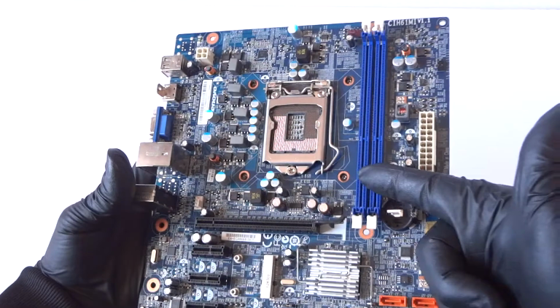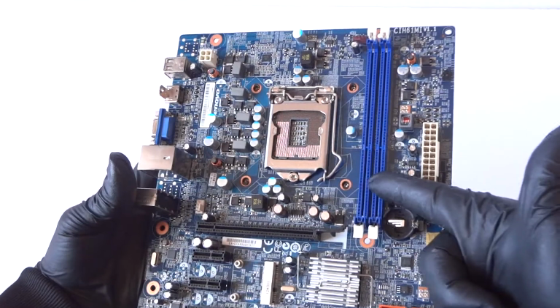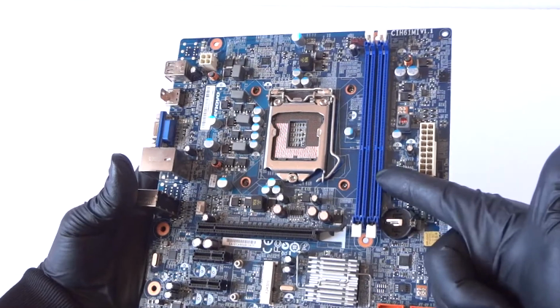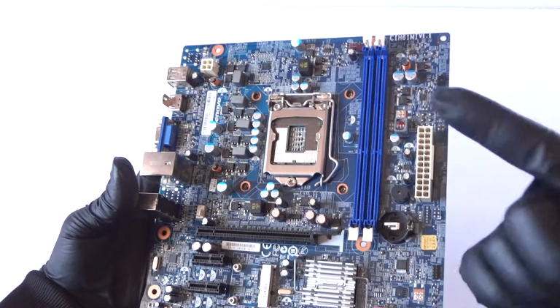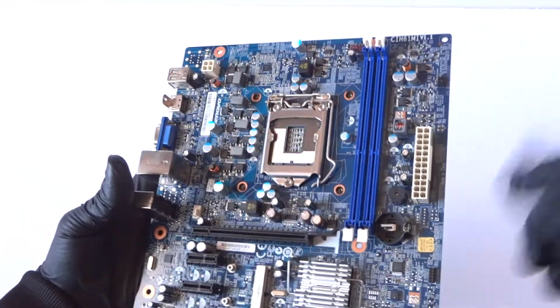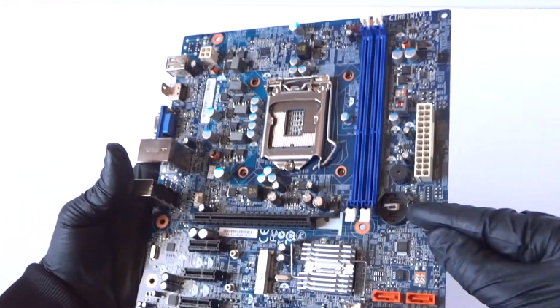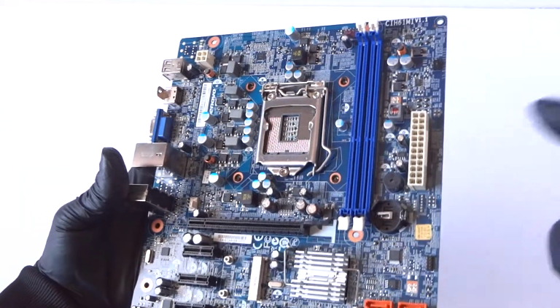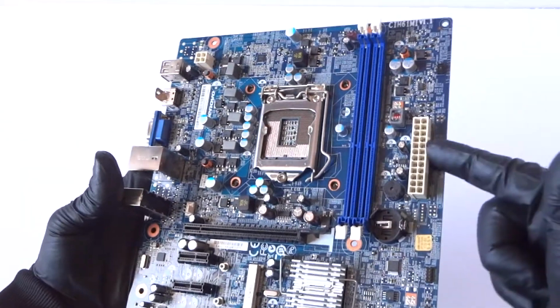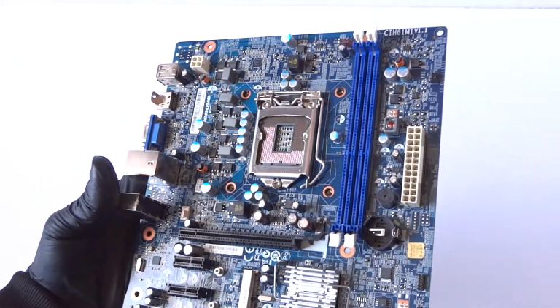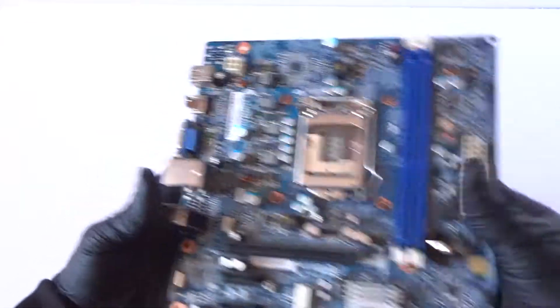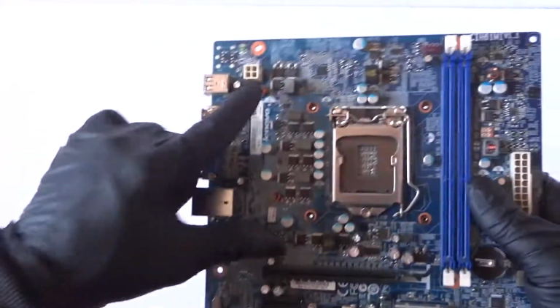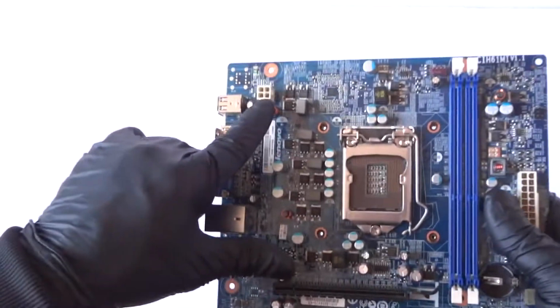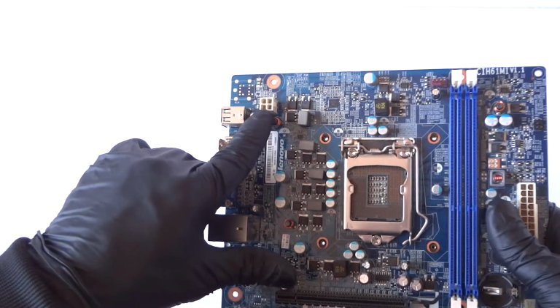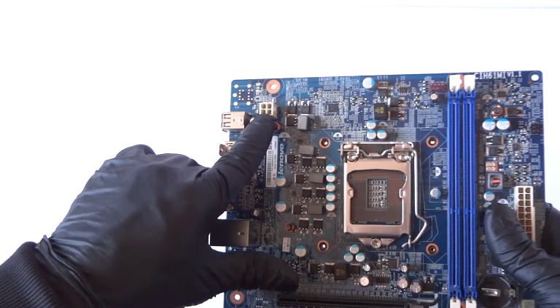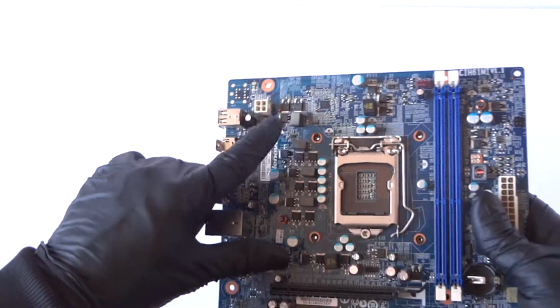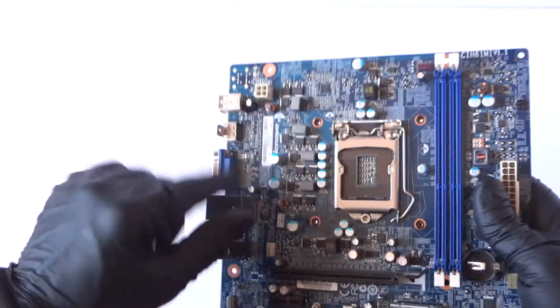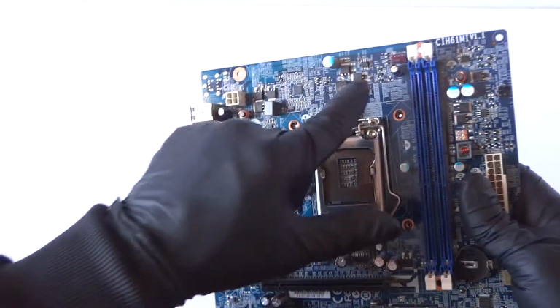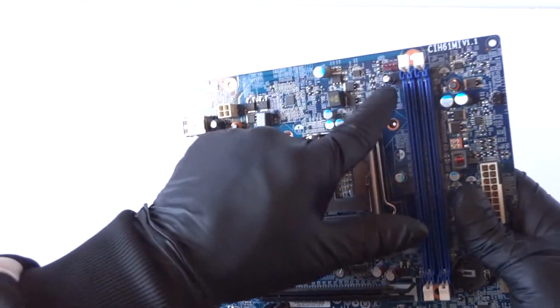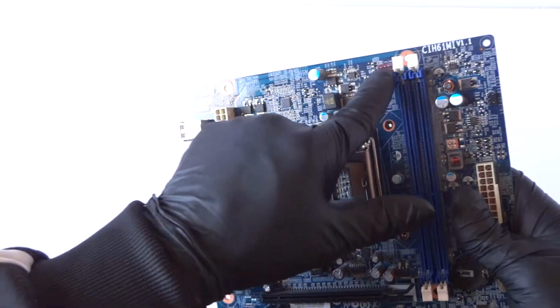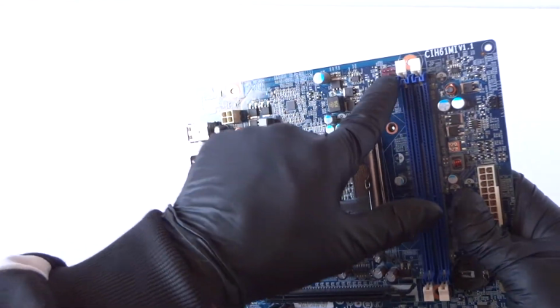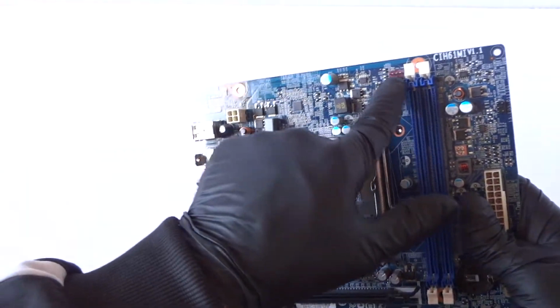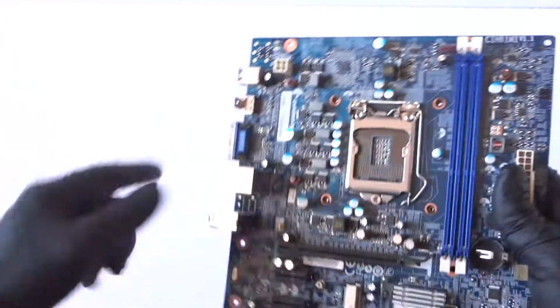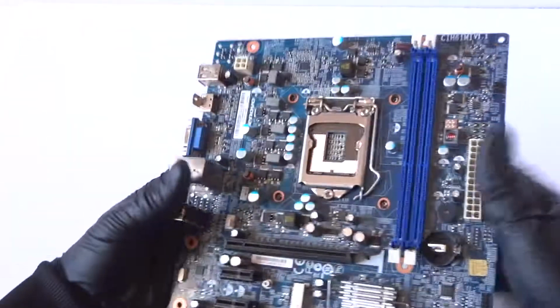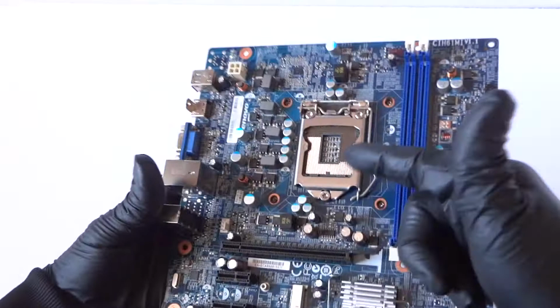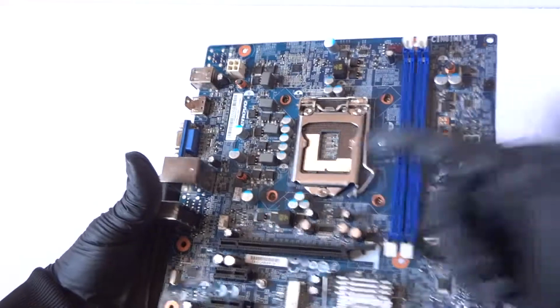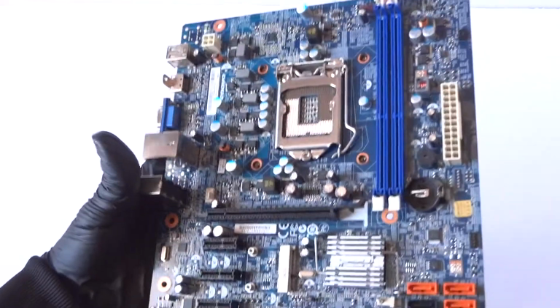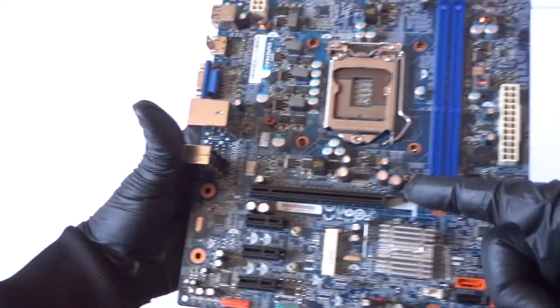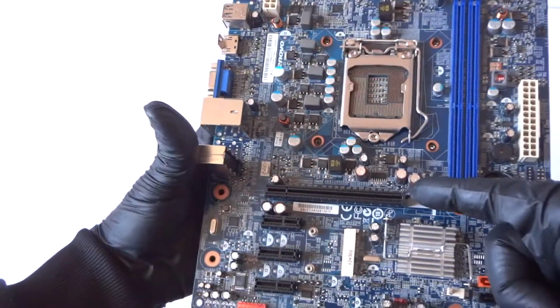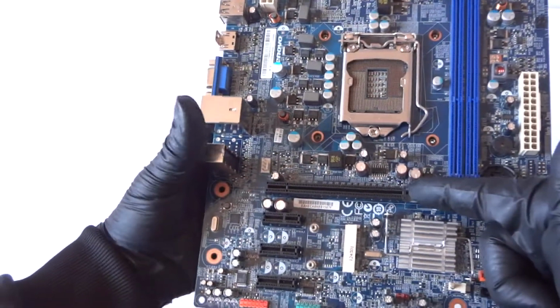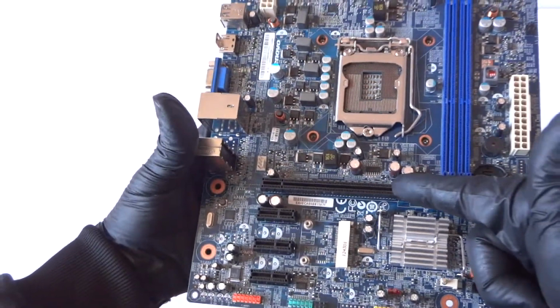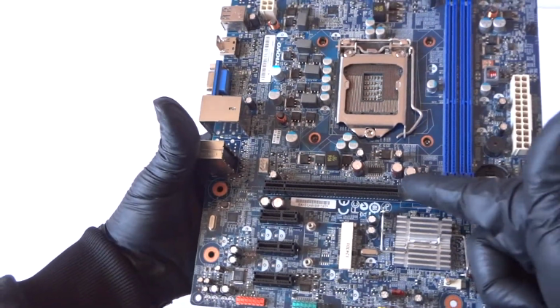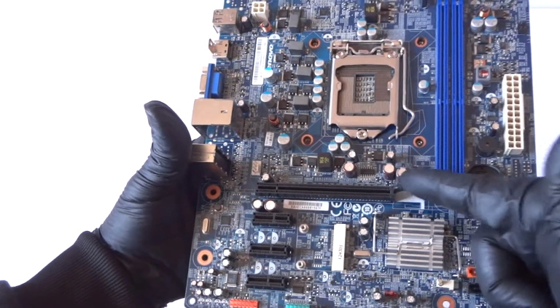It's got two DDR3 memory slots, here's a battery socket, a 24-pin for the power, here's a 4-pin for the CPU power, here's a CPU fan header — it's a 4-pin — and it's a Socket 1155.